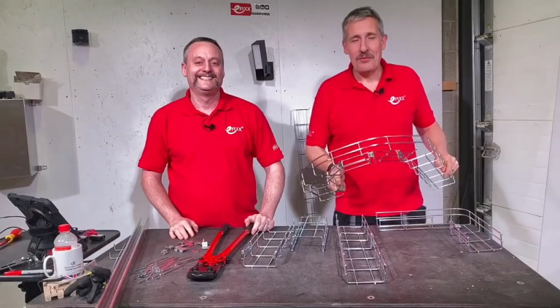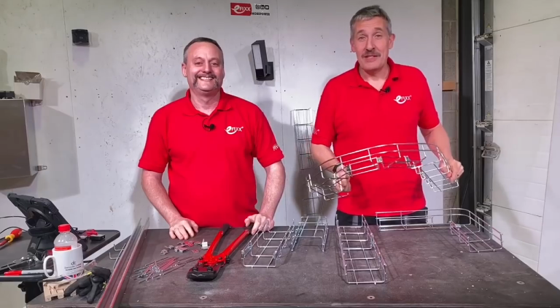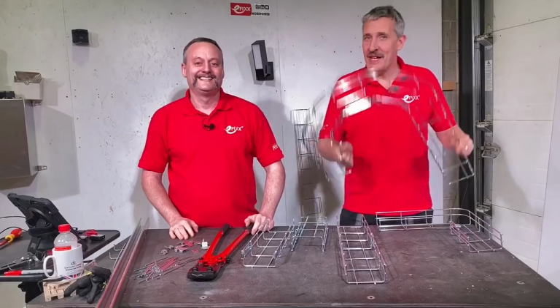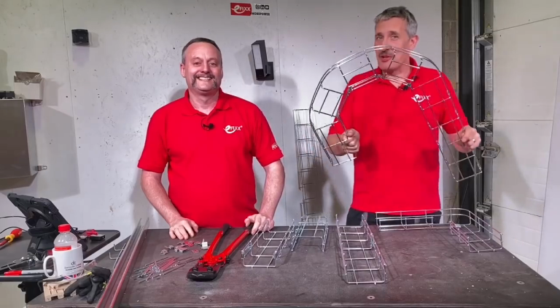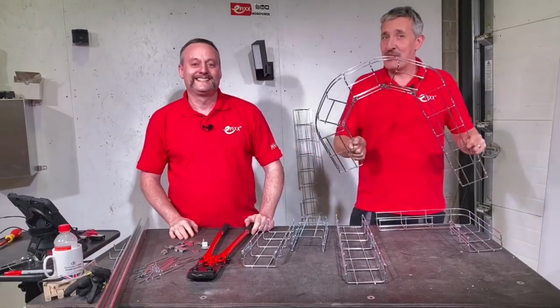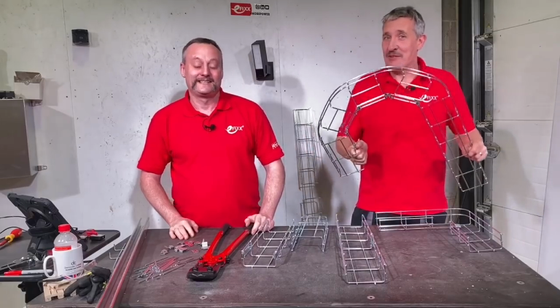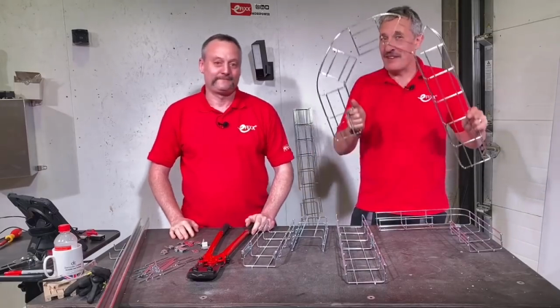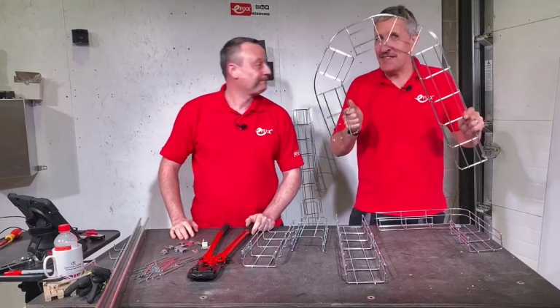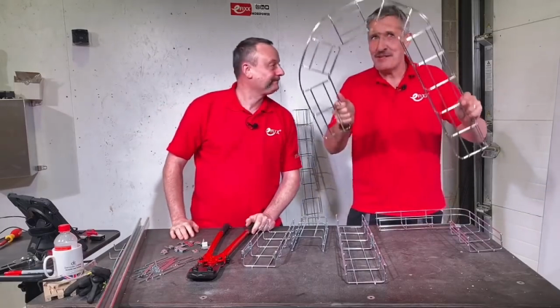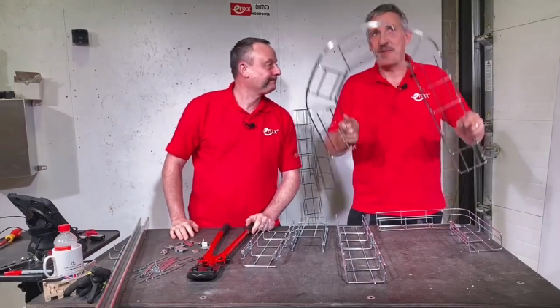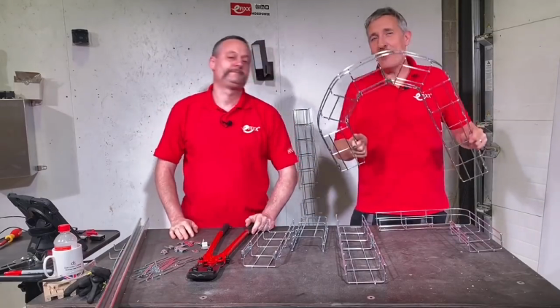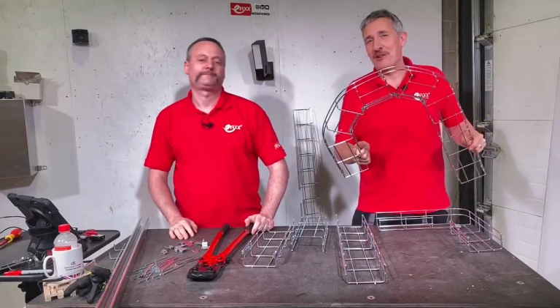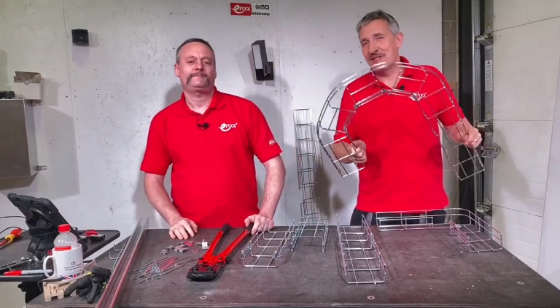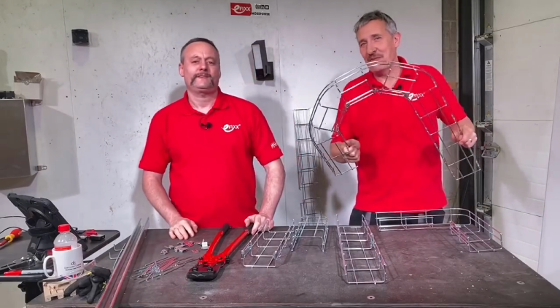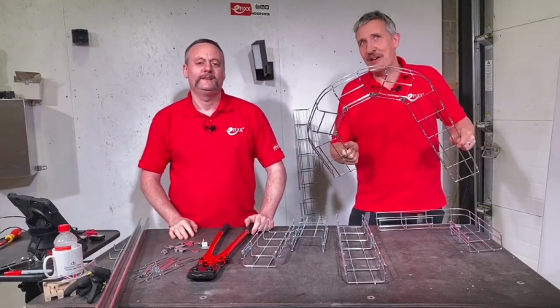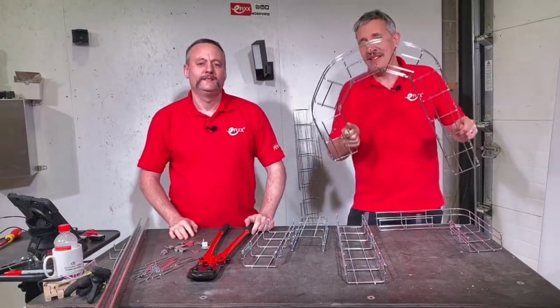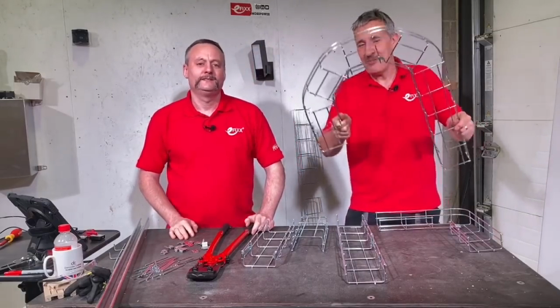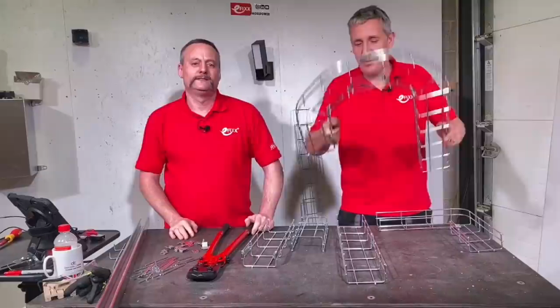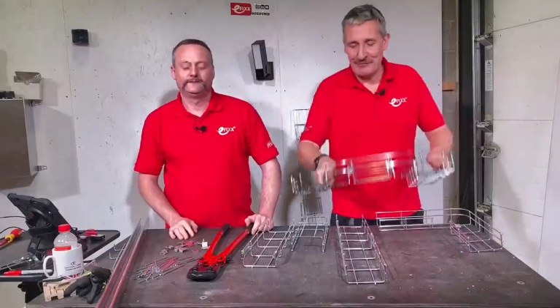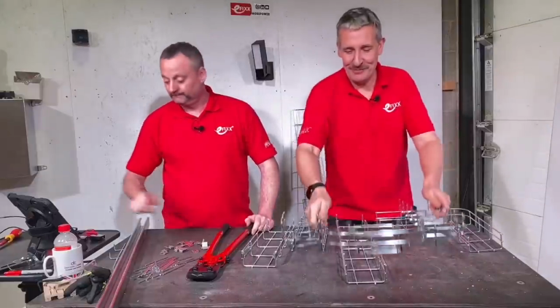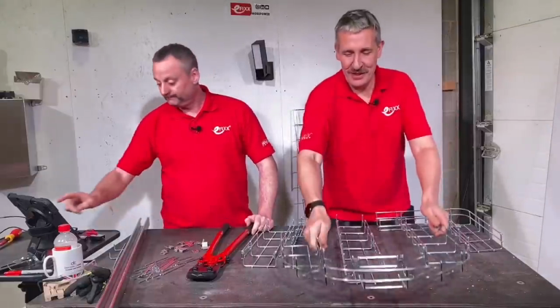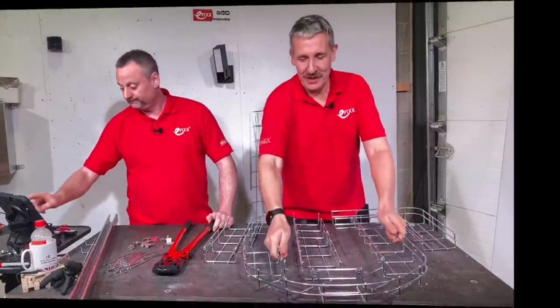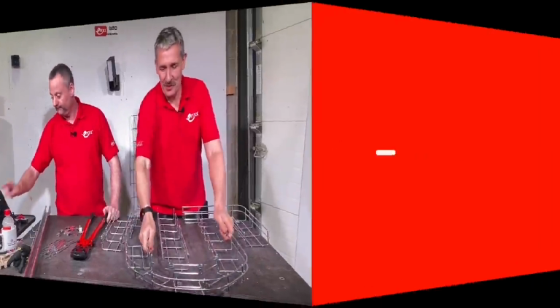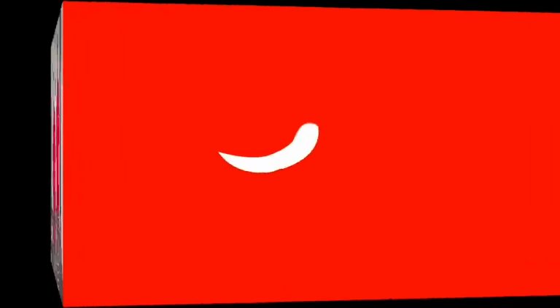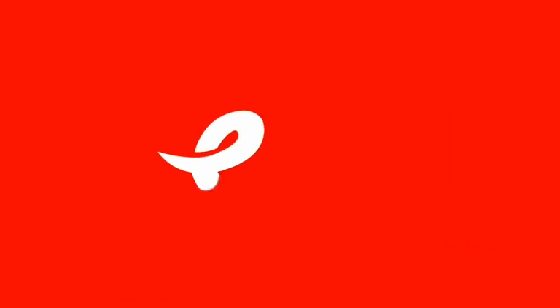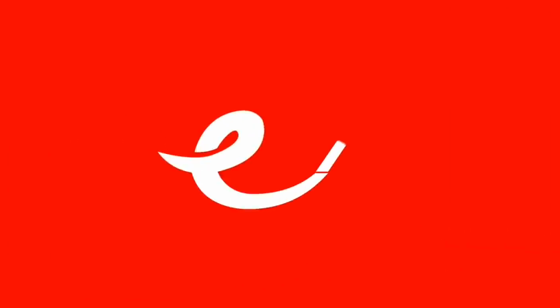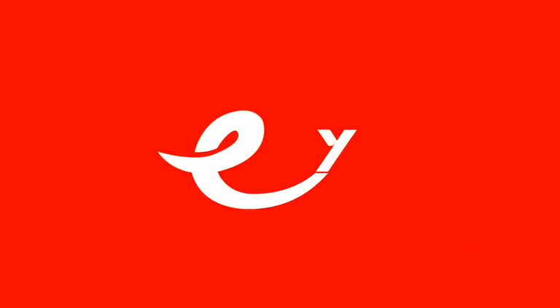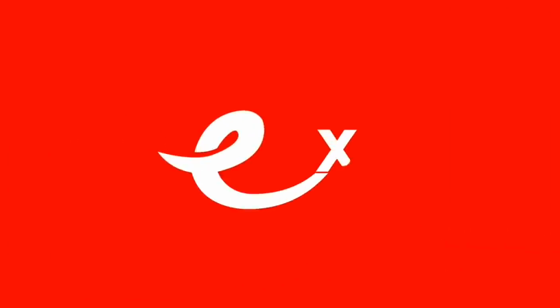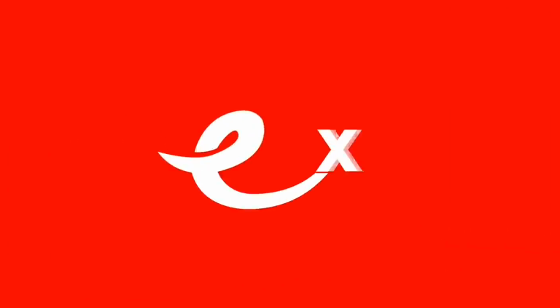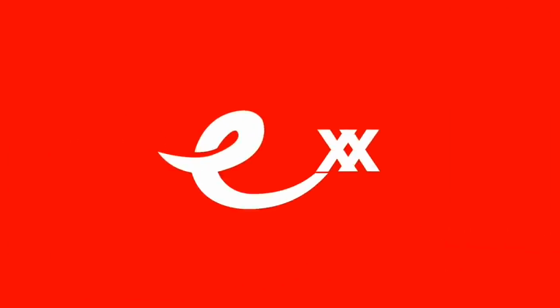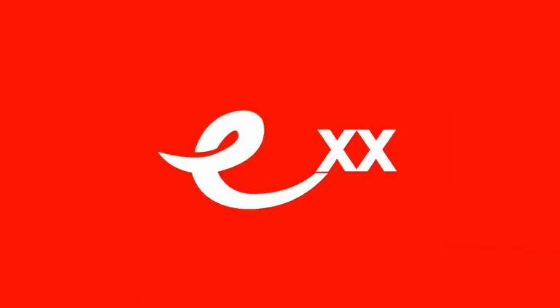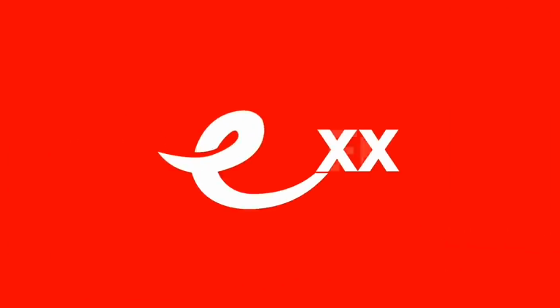Today we're going to show you how to make this with Marco's steel wire cable tray — cable basket, Gary. I think a basket.